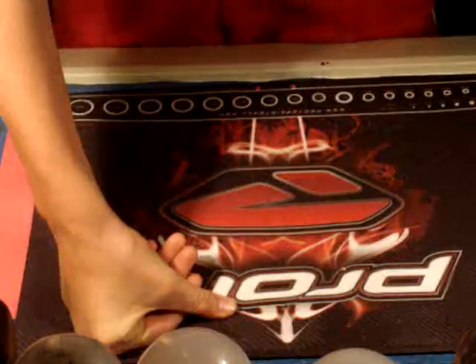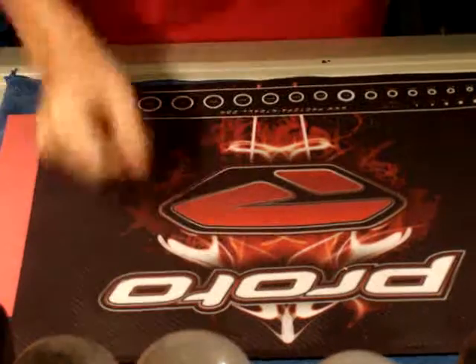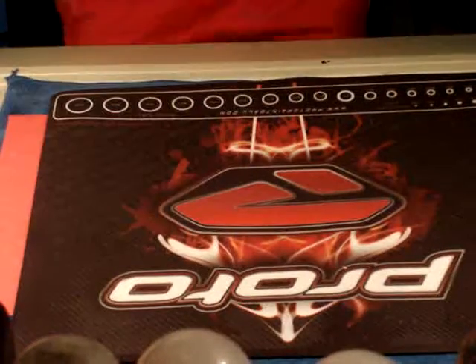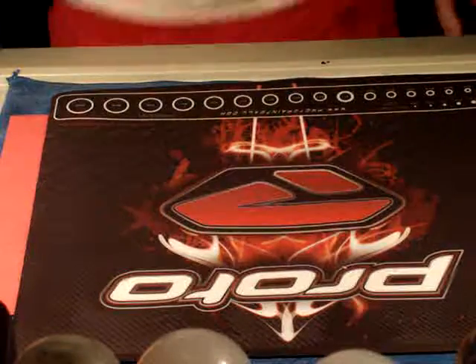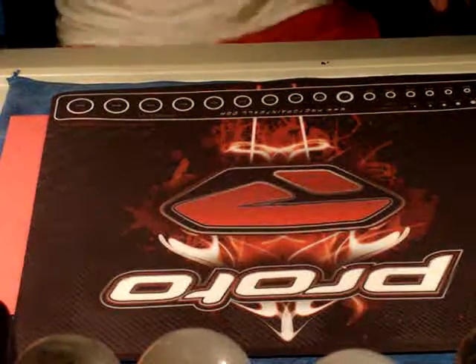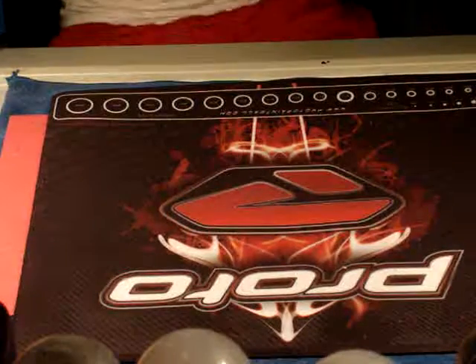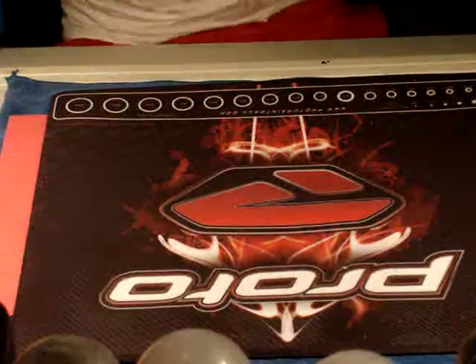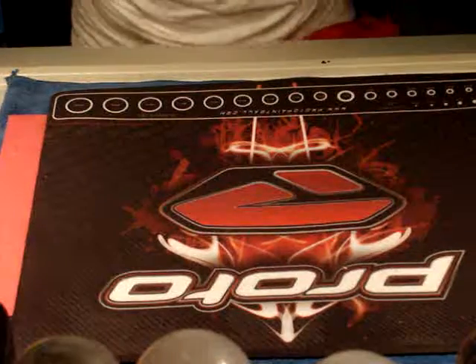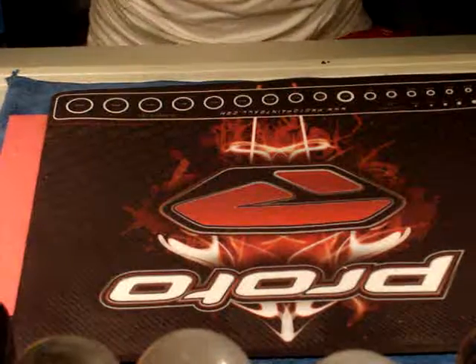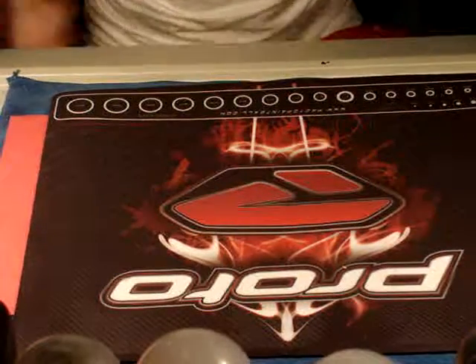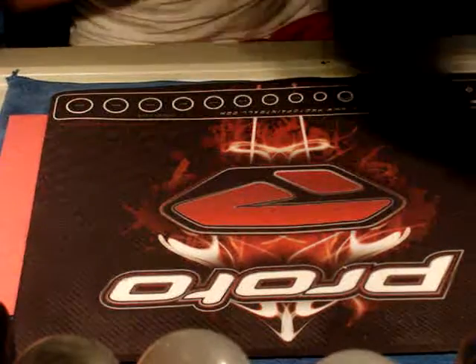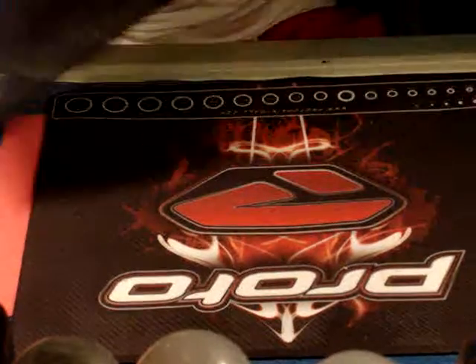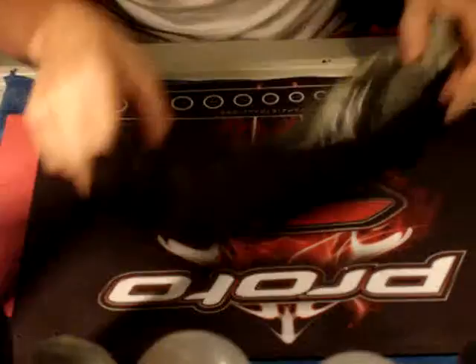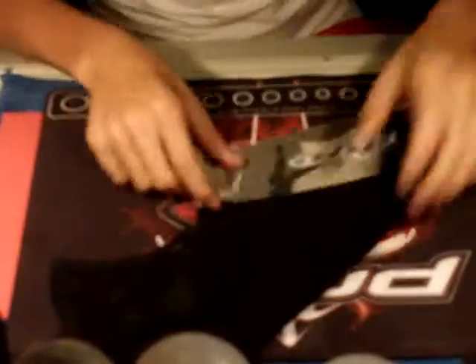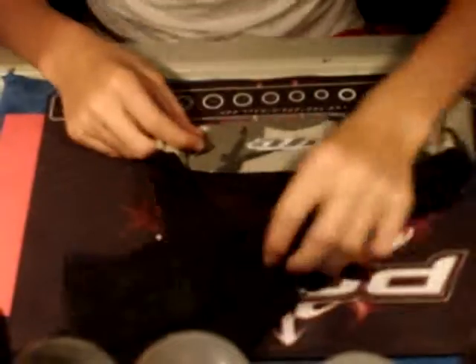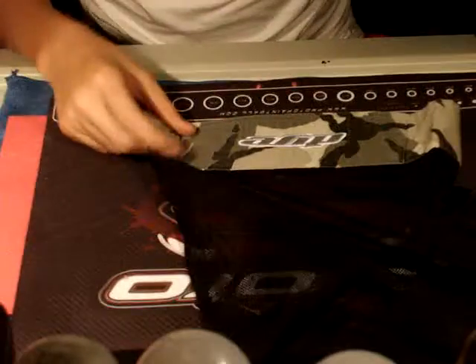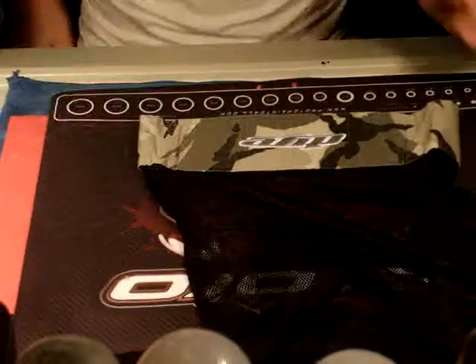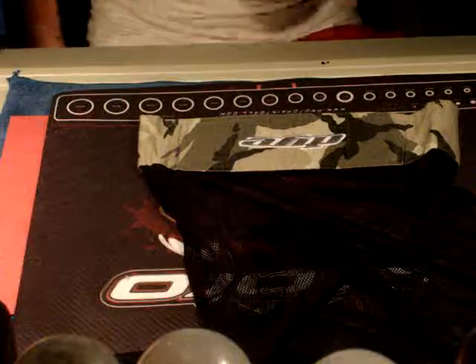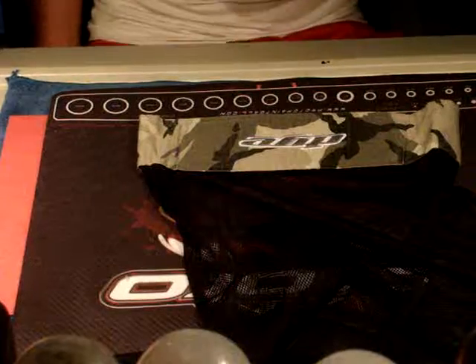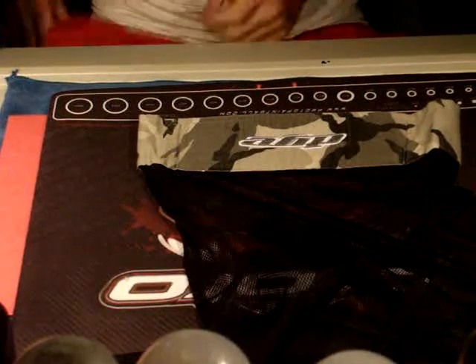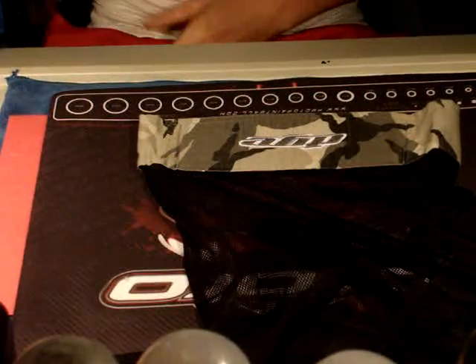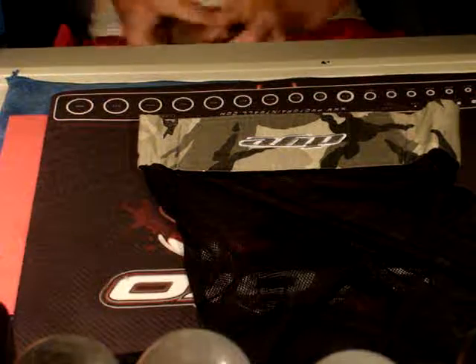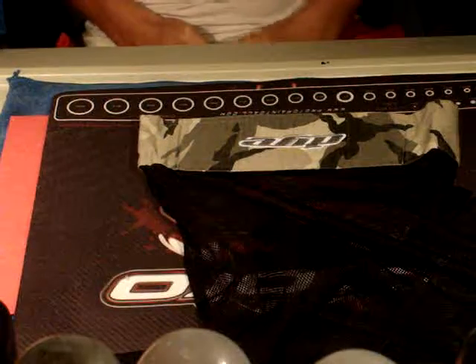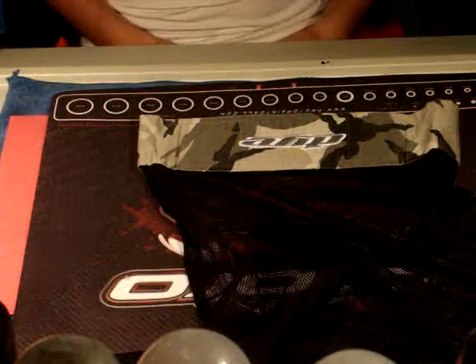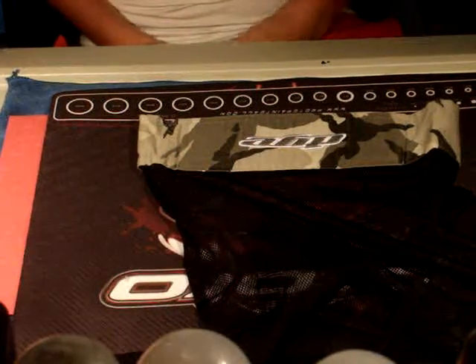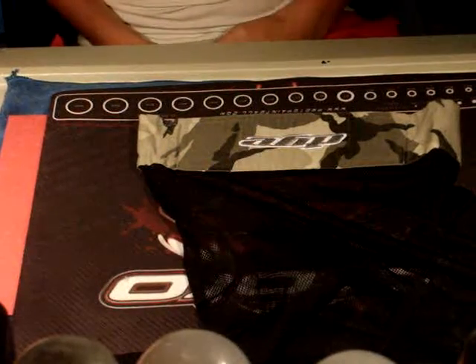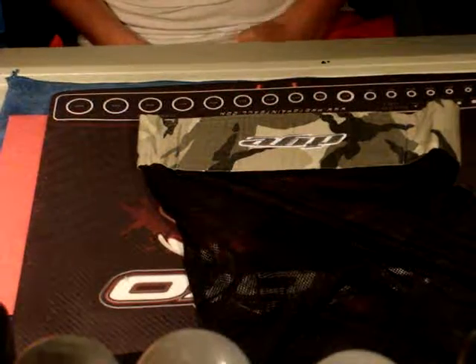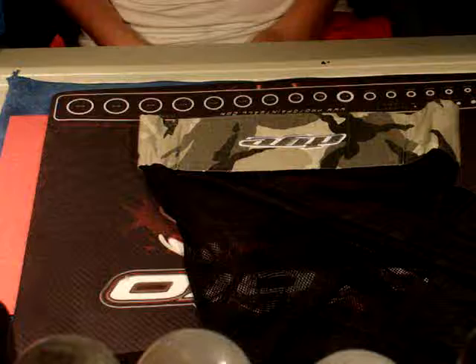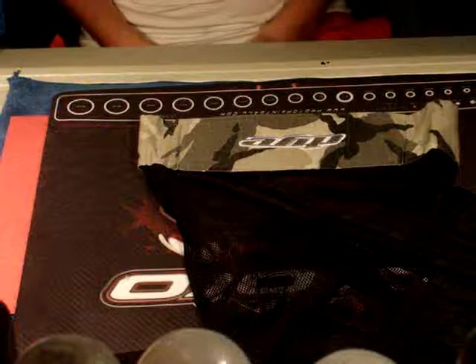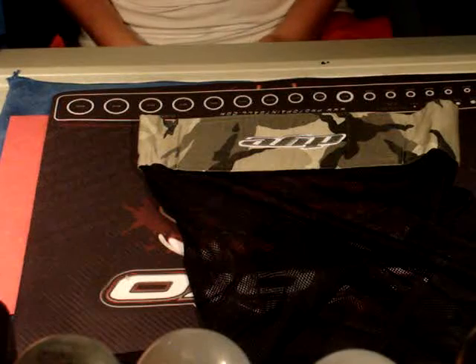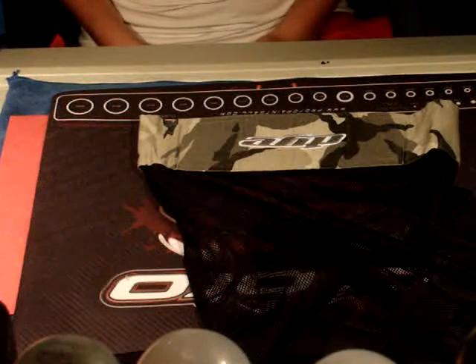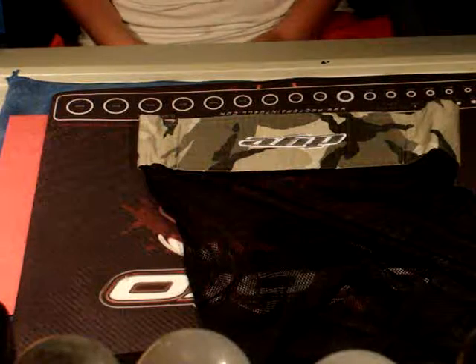Hey guys, ProBallor14 here, and today I'm going to do a couple reviews. I'm going to see if I can do this show all in one. First off, we're going to do the die do-rag.